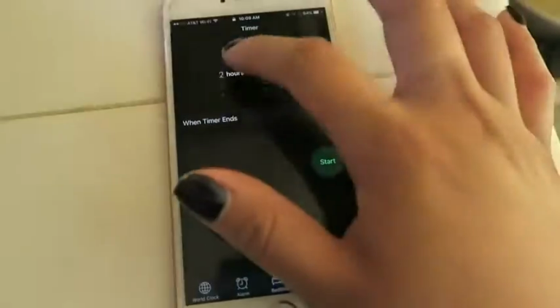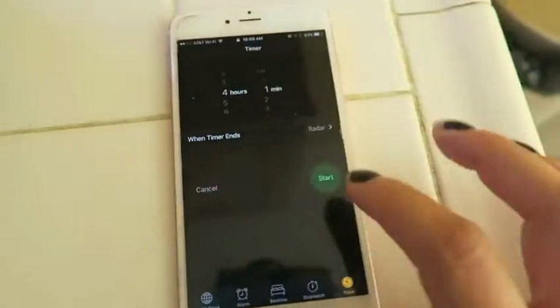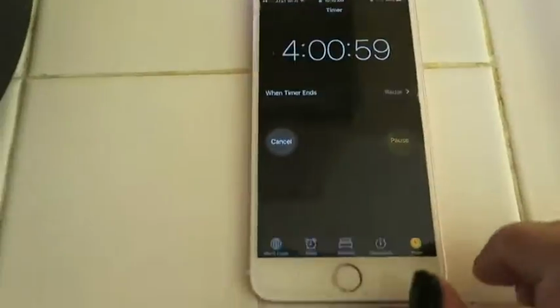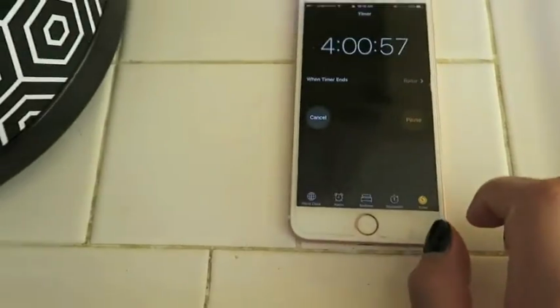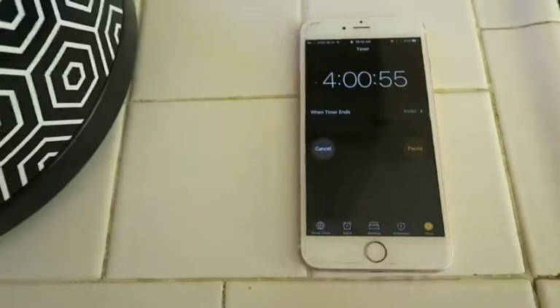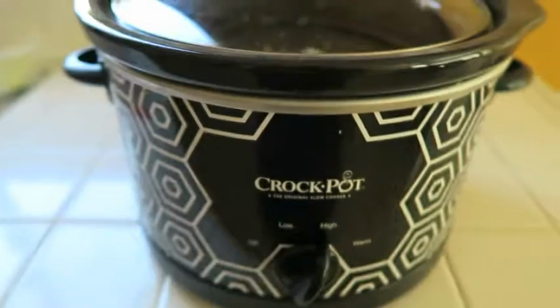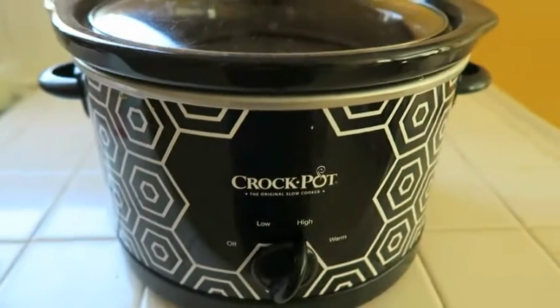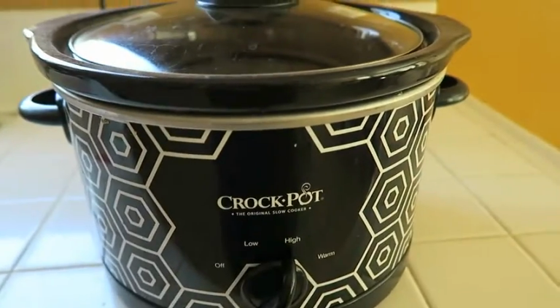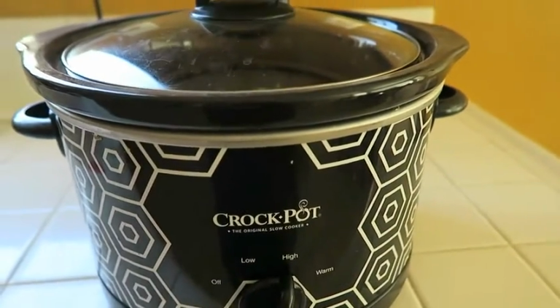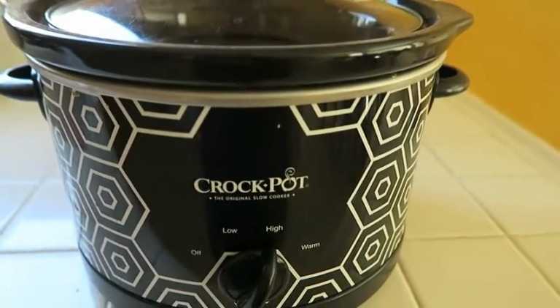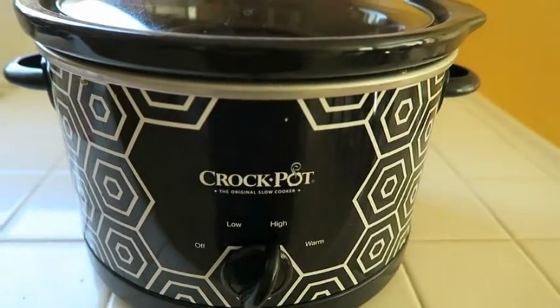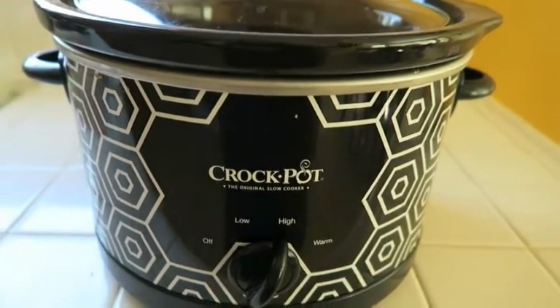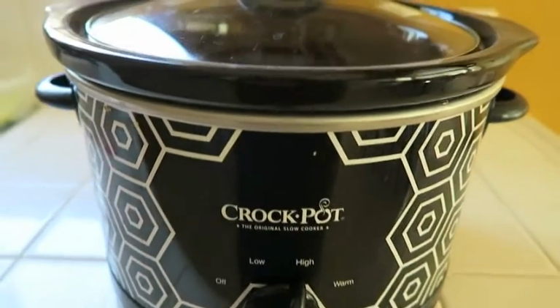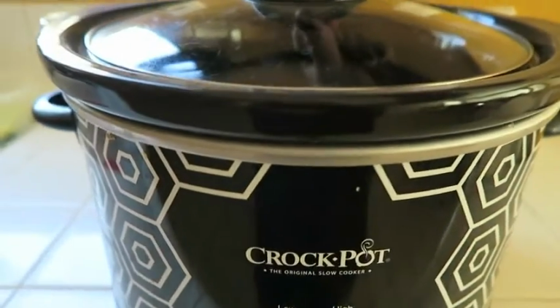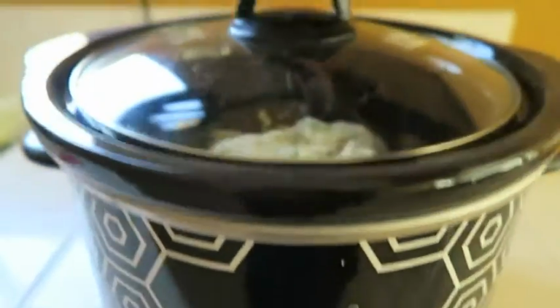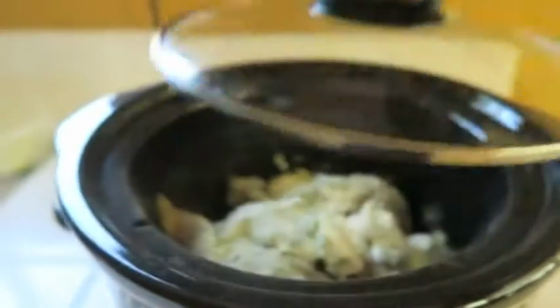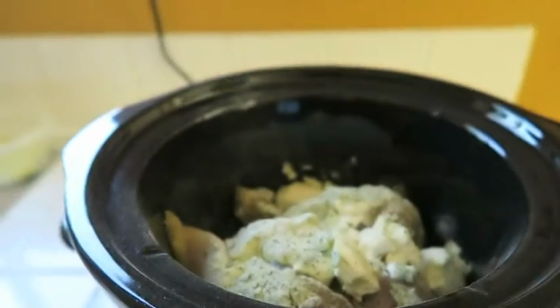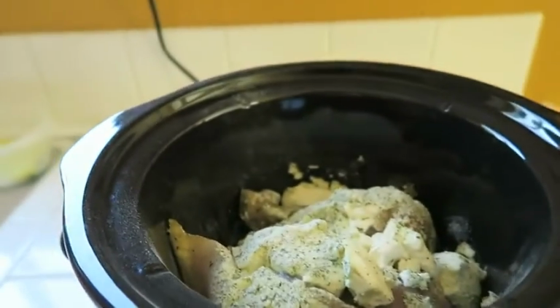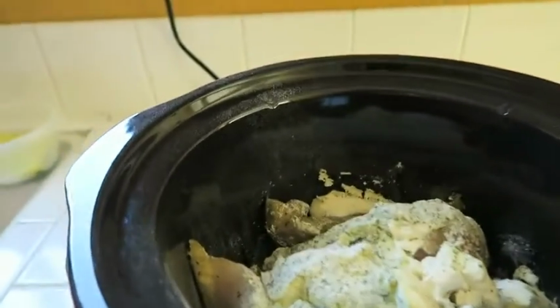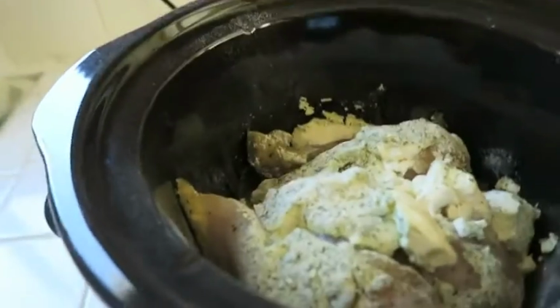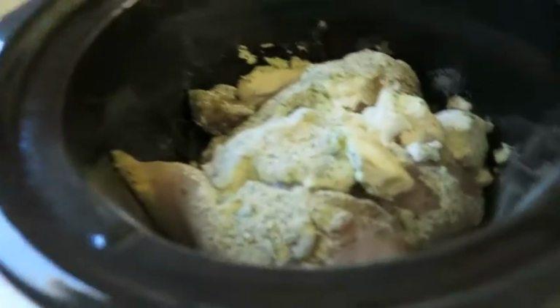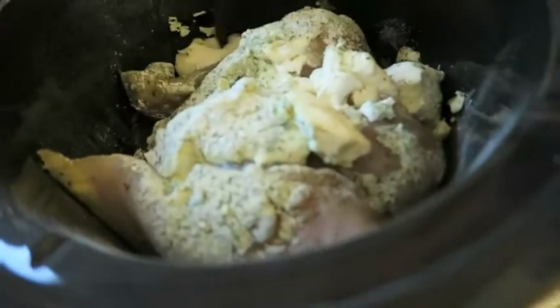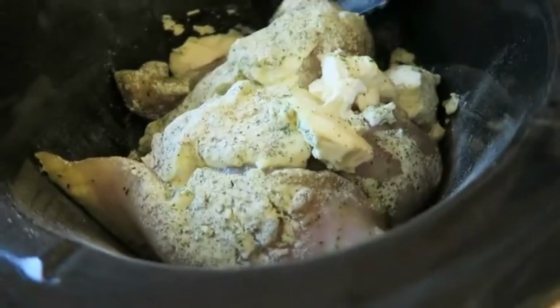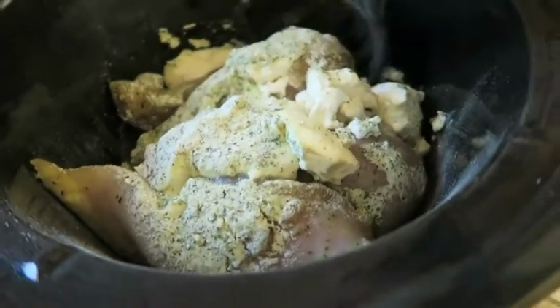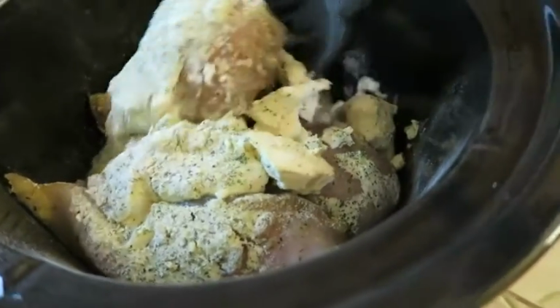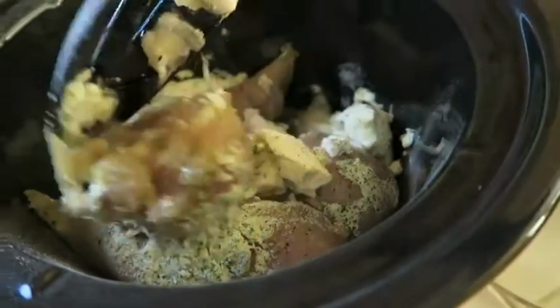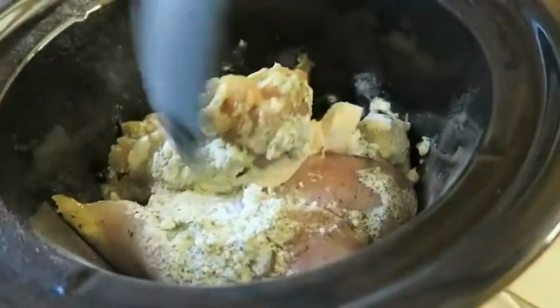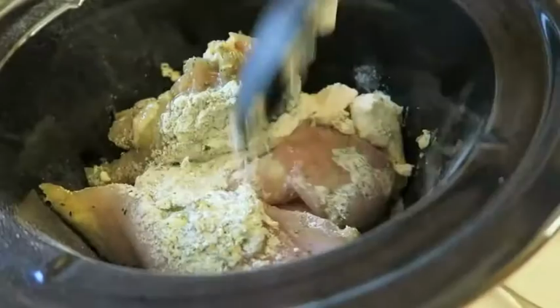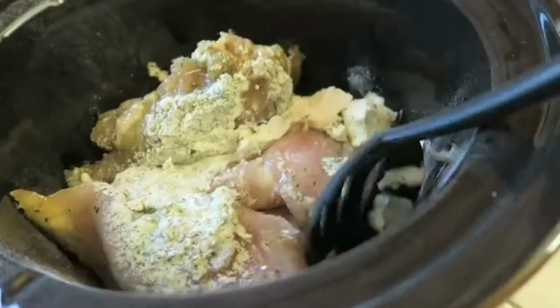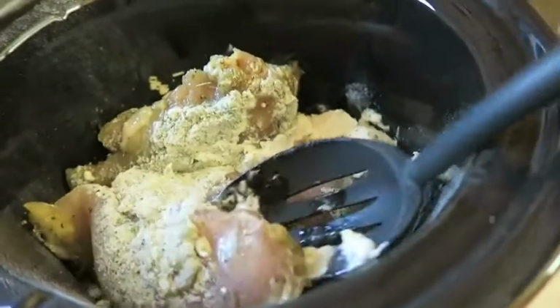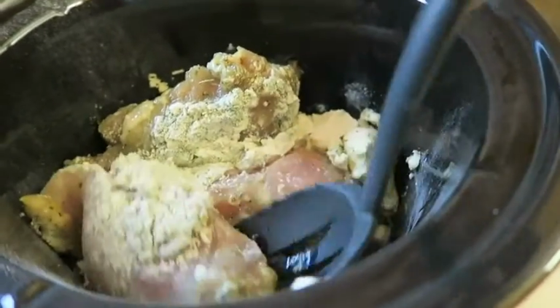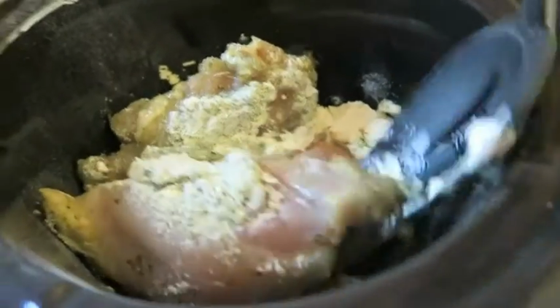I wanted to do it faster, so I did mine on high for four hours. Then about an hour to an hour and a half into it, all you want to do is go and mix it a little so it won't get stuck and then it can cook evenly.